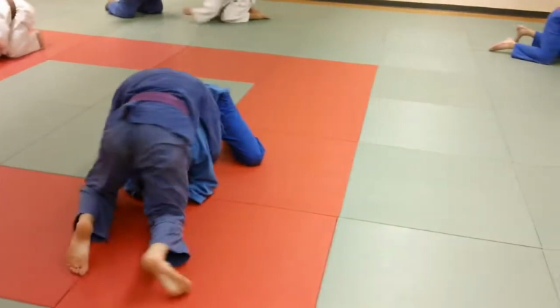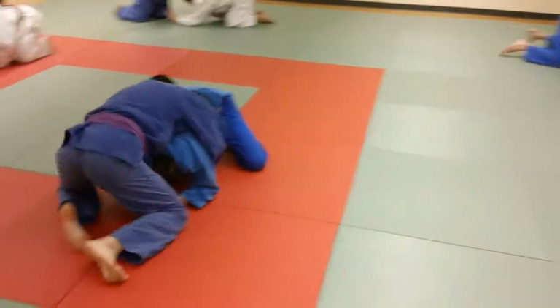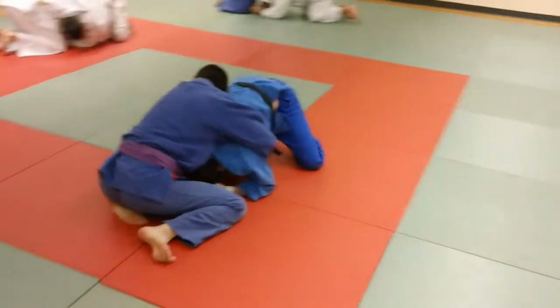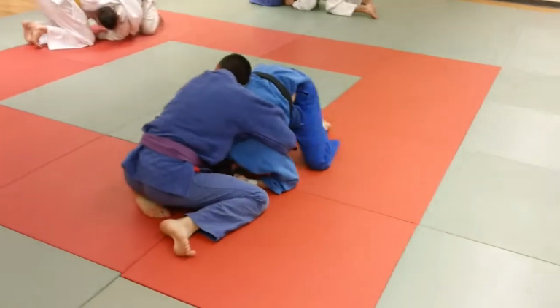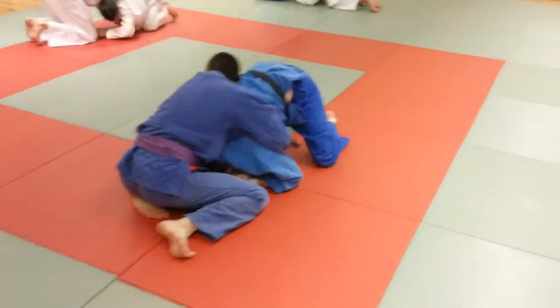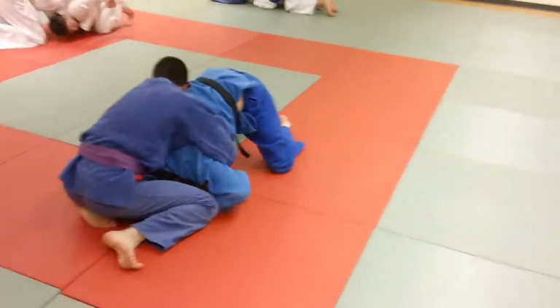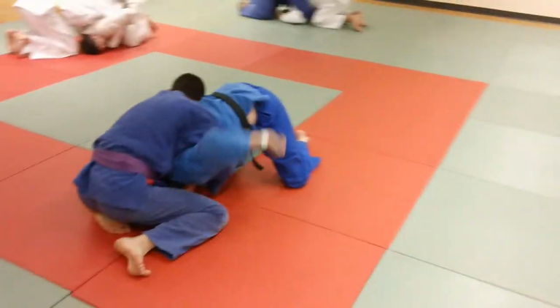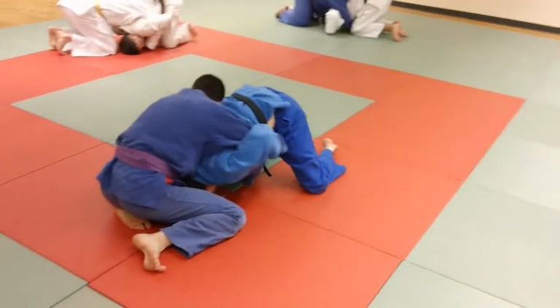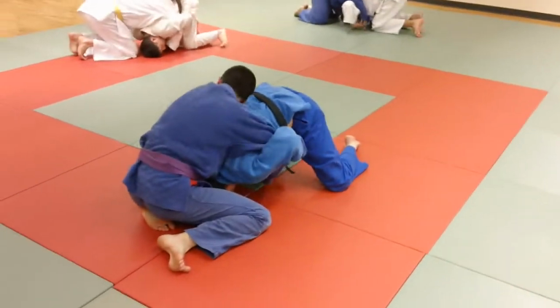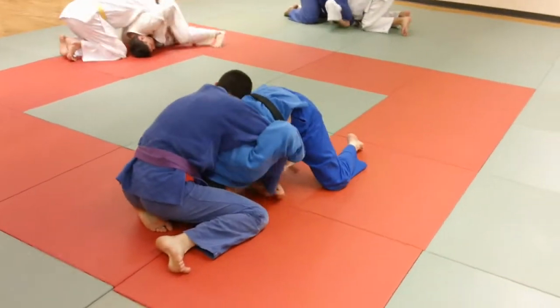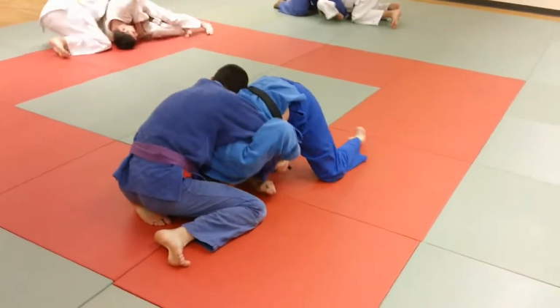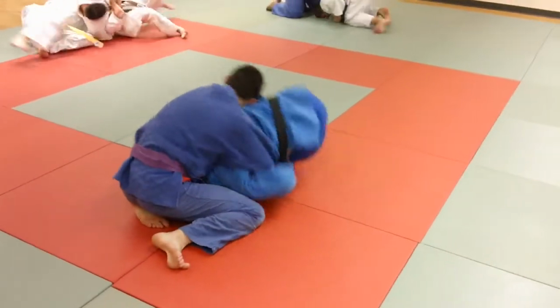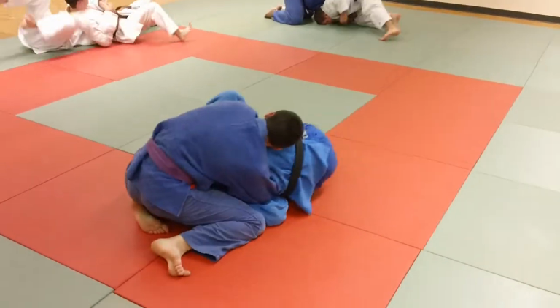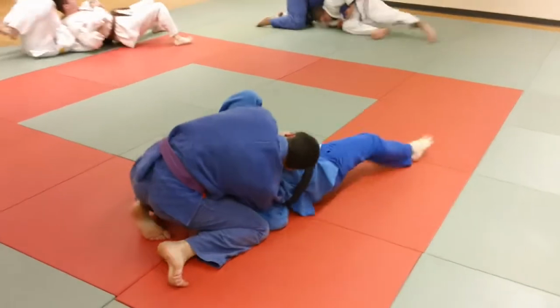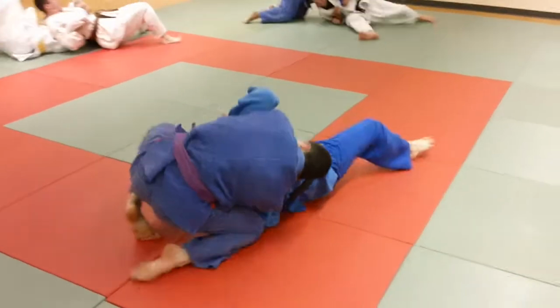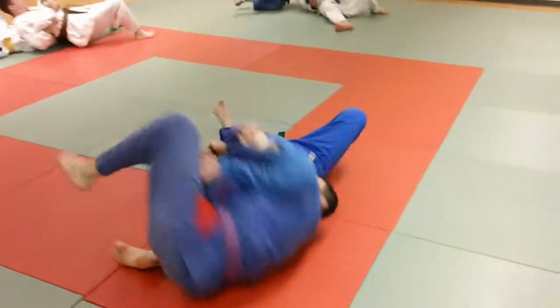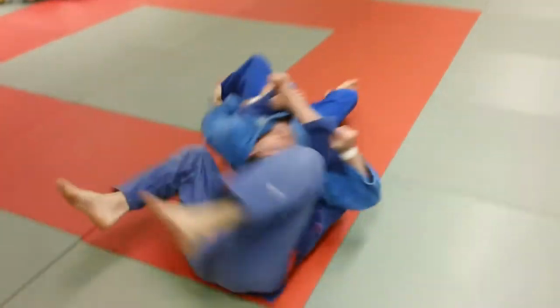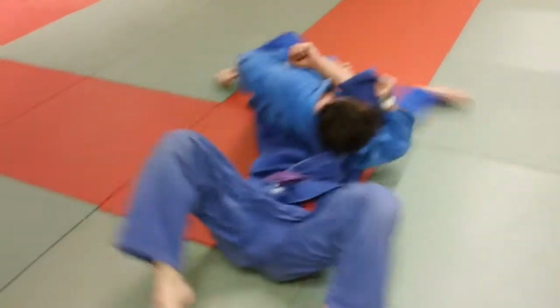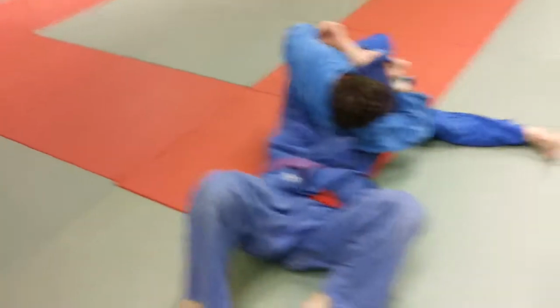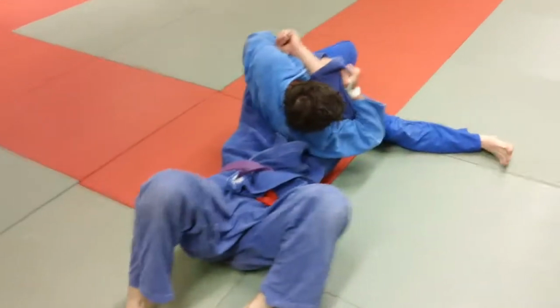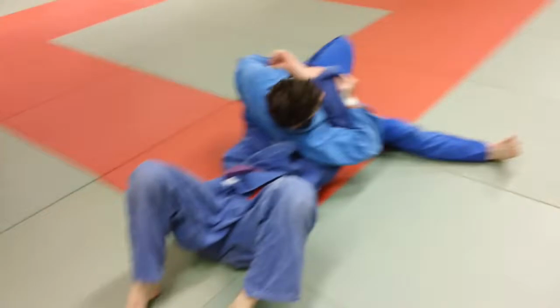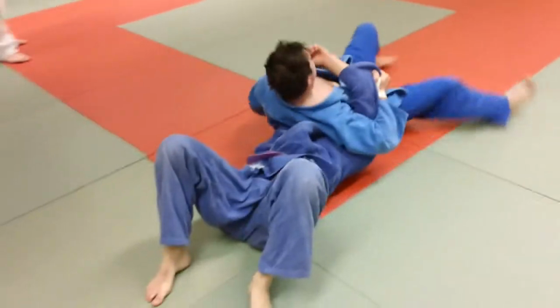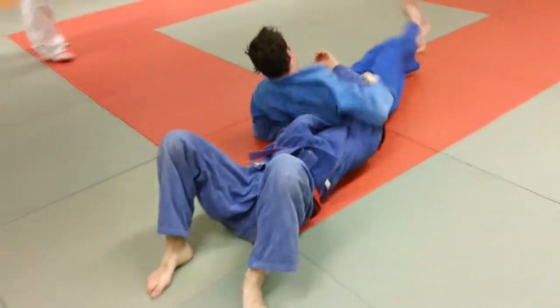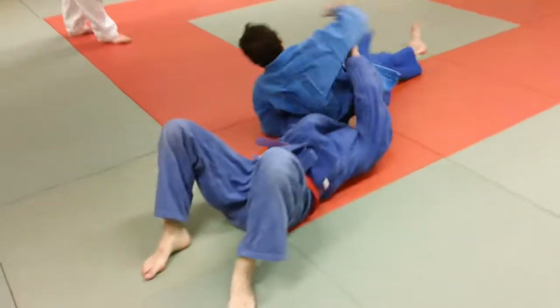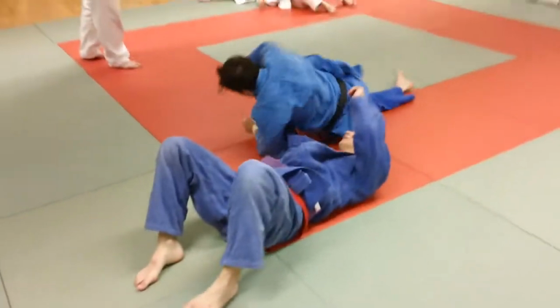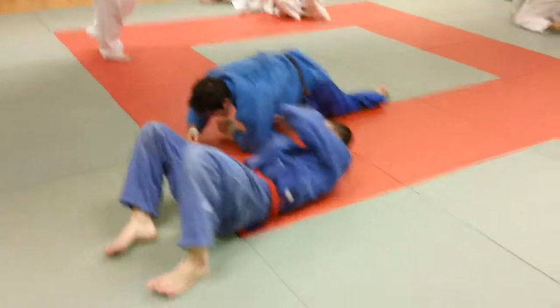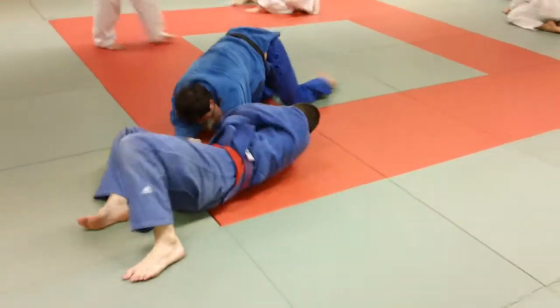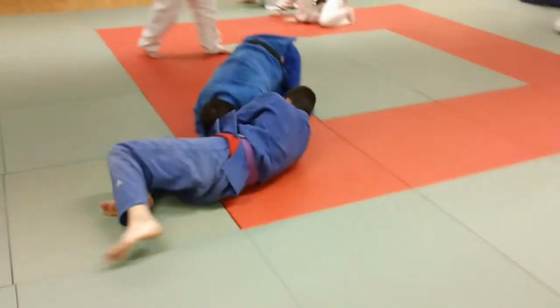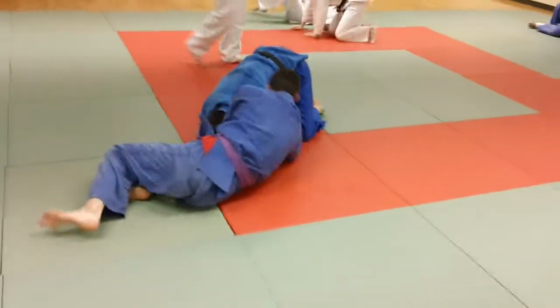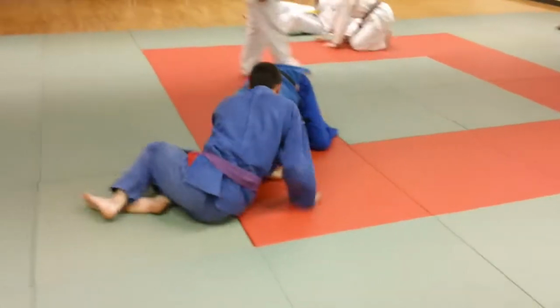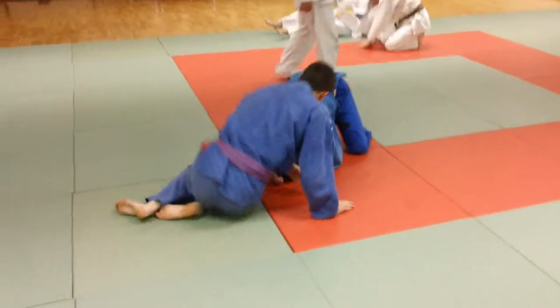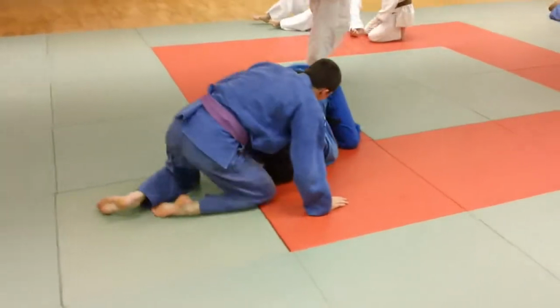We'll watch Derek do it here. He traps the arms, sits through — when he comes through, he sits through and comes right into a nice ride or pinning position.